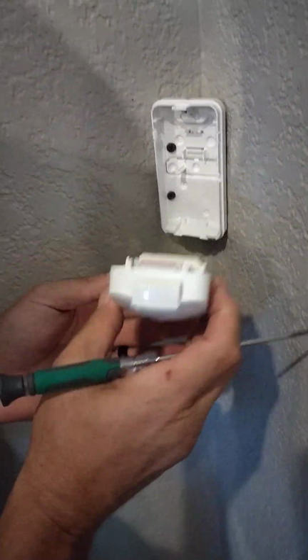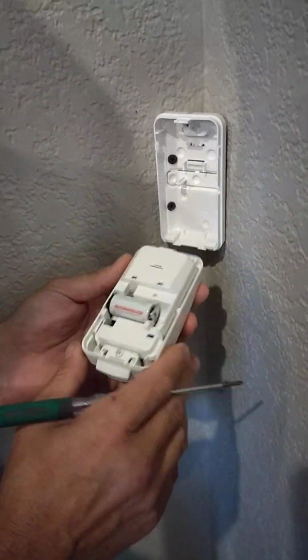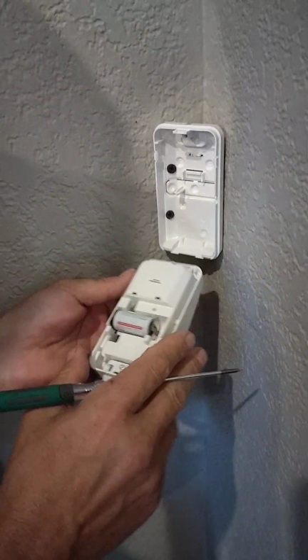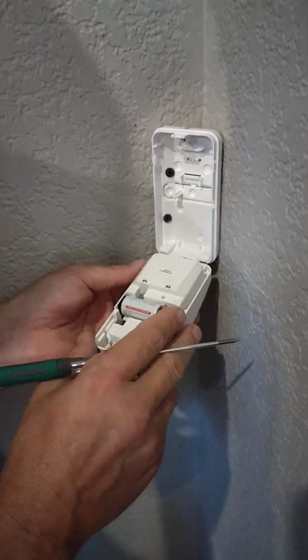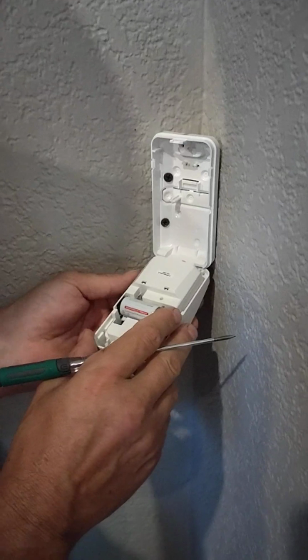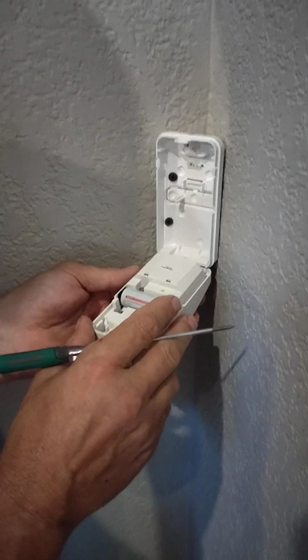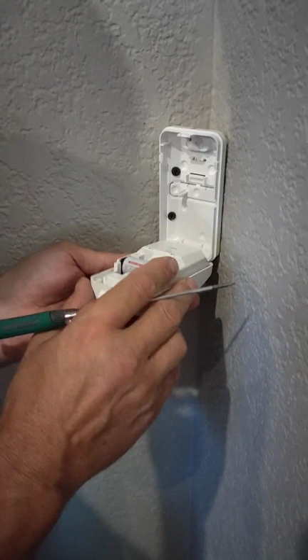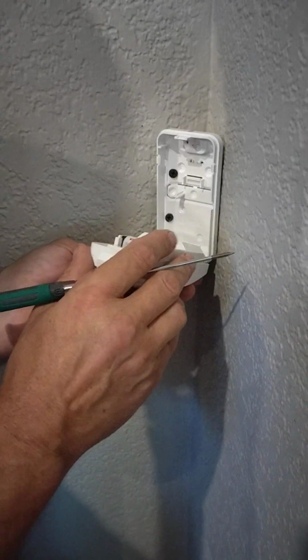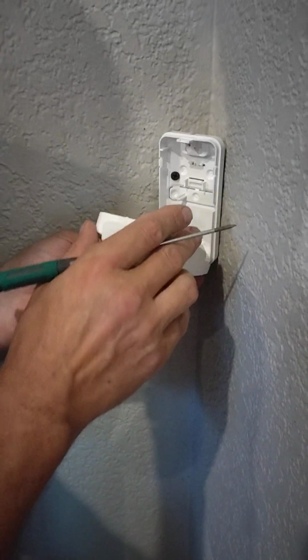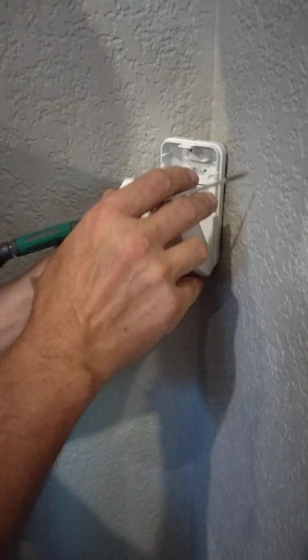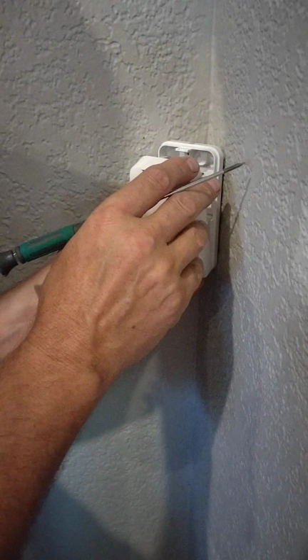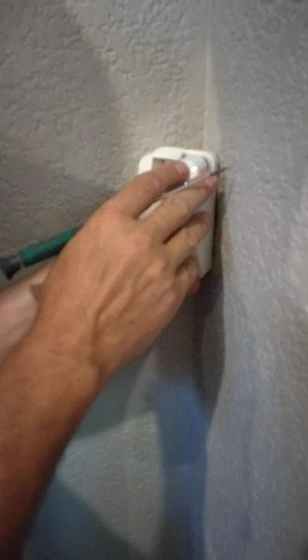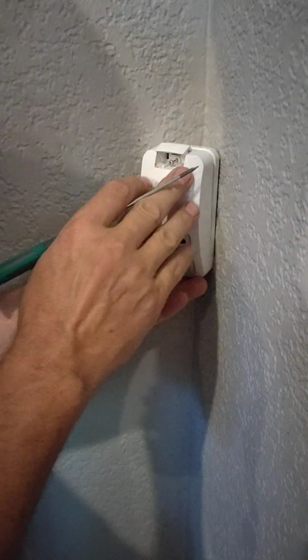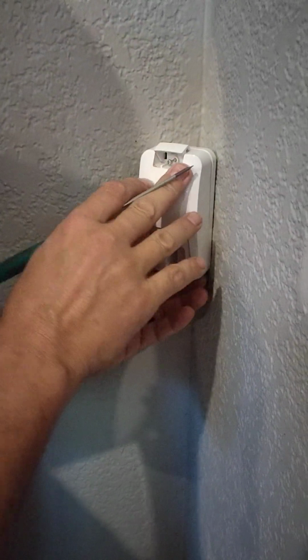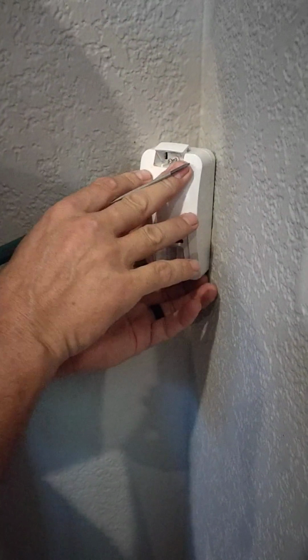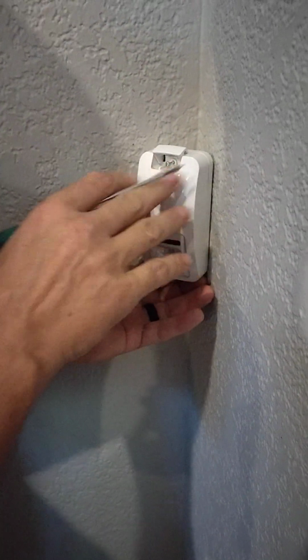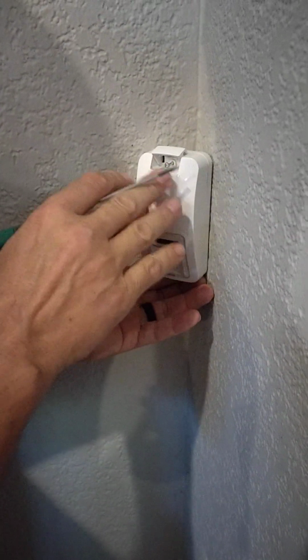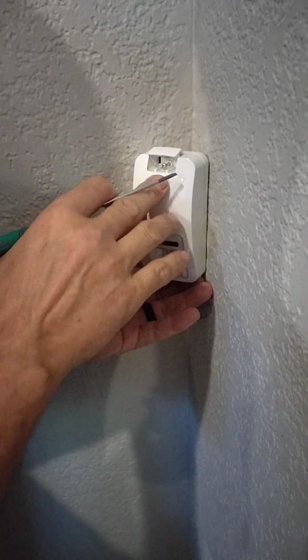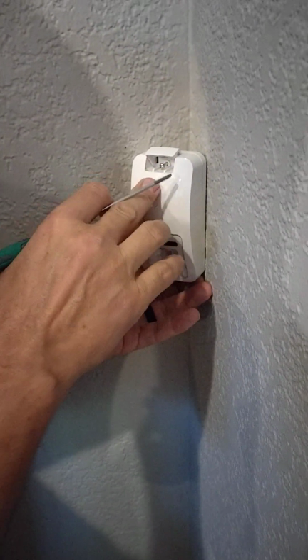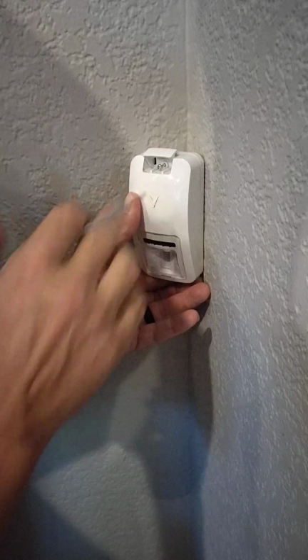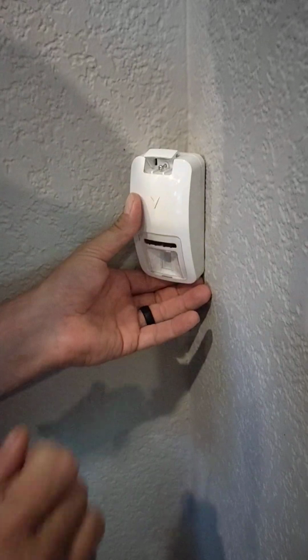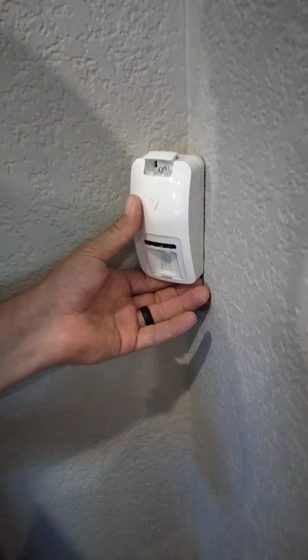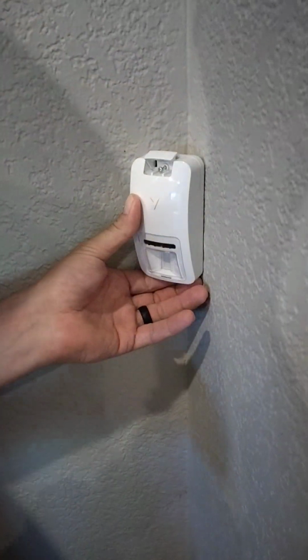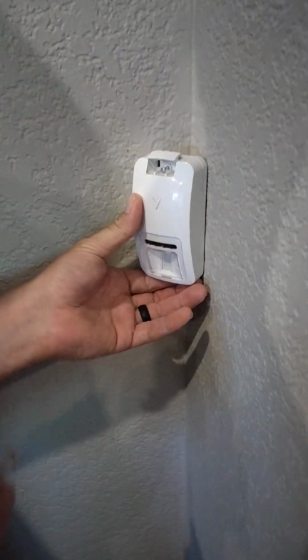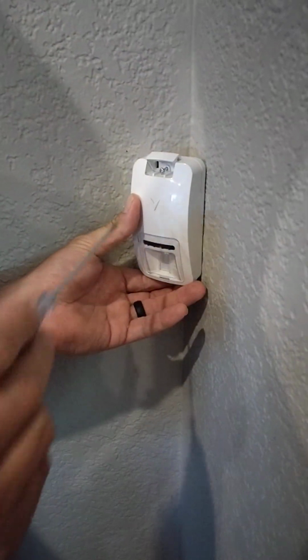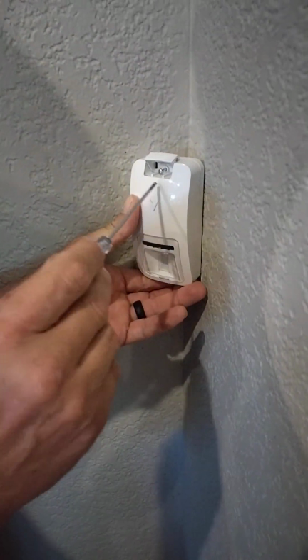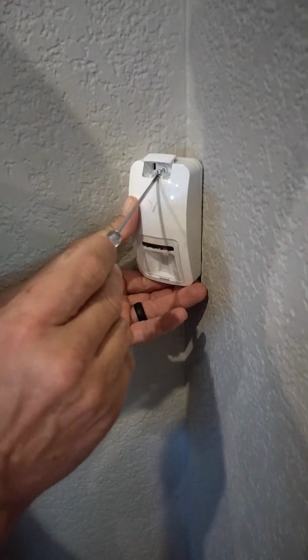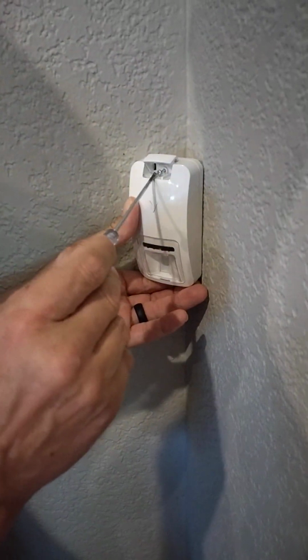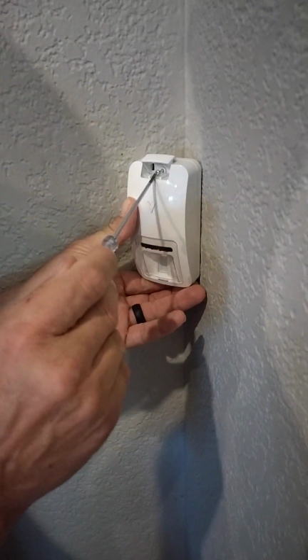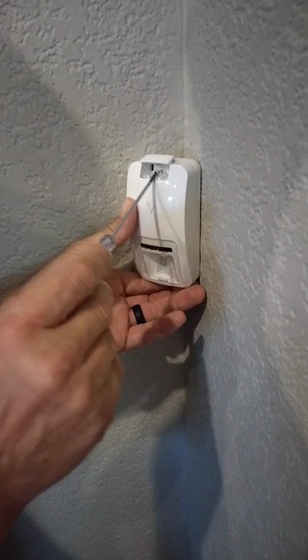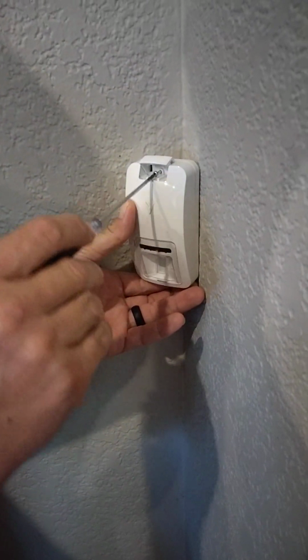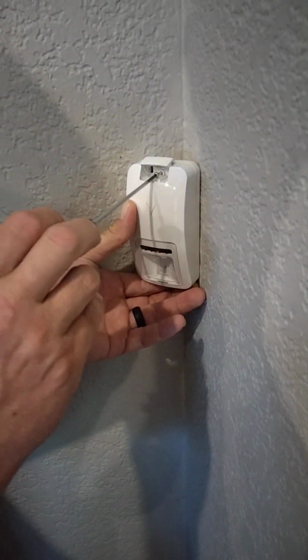Line the bottom up first. Make sure it's pressed all the way in, or the tamper switch won't be pressed and you'll have a trouble on your keypad.